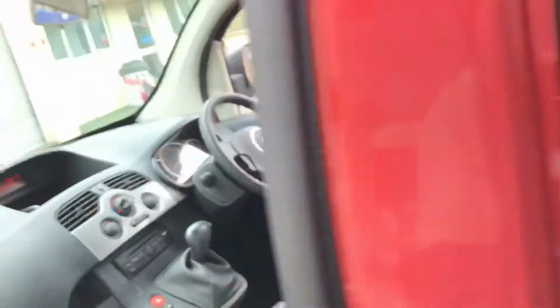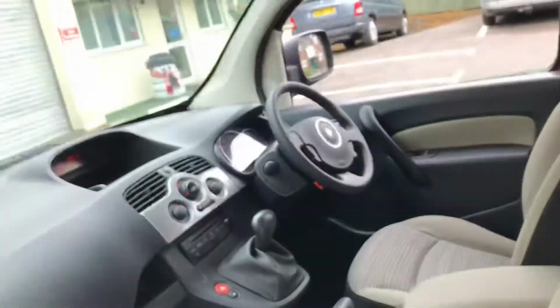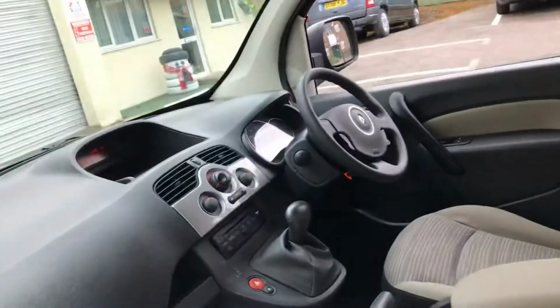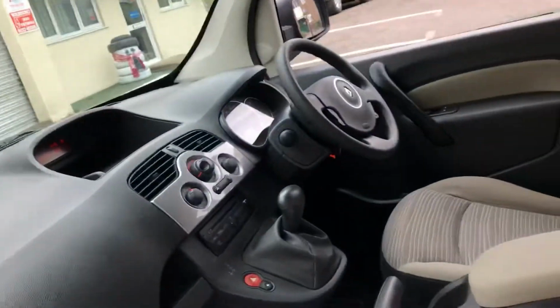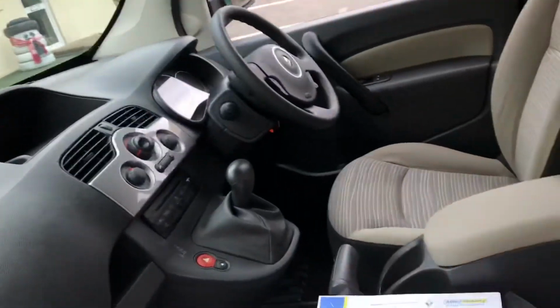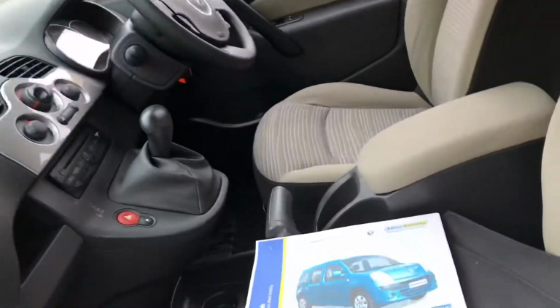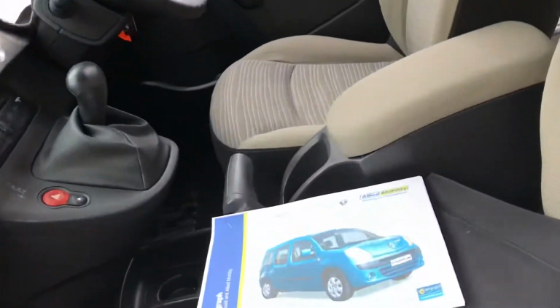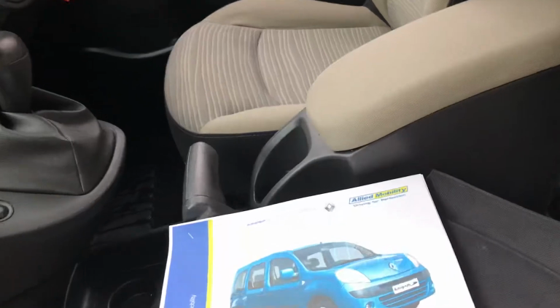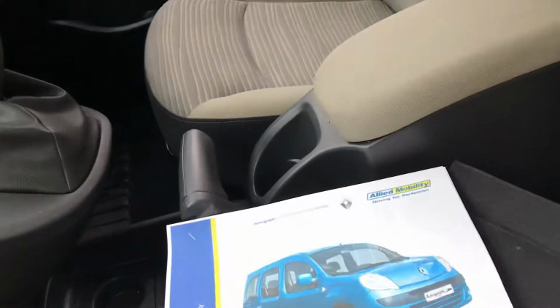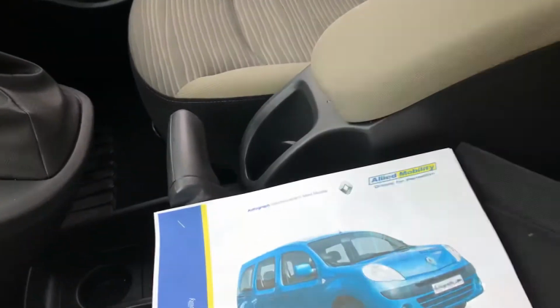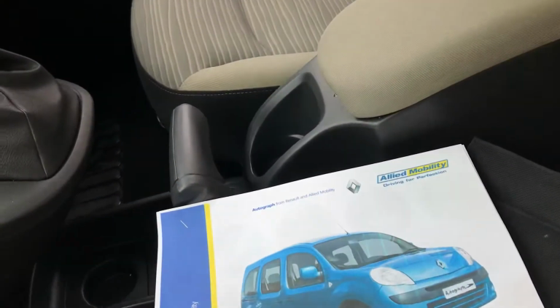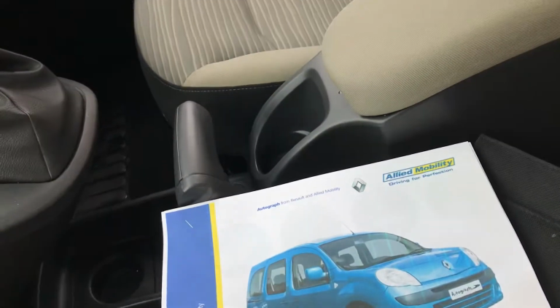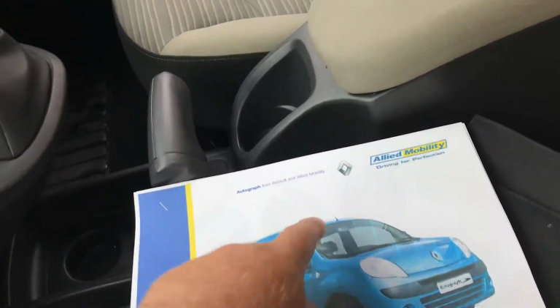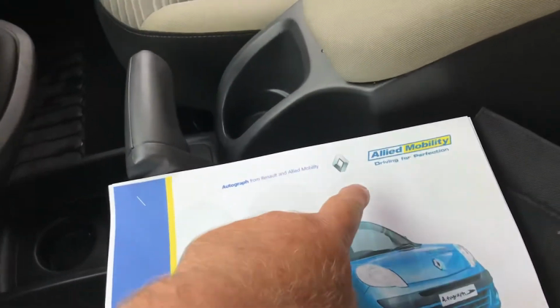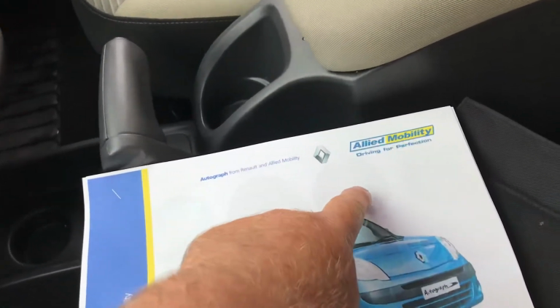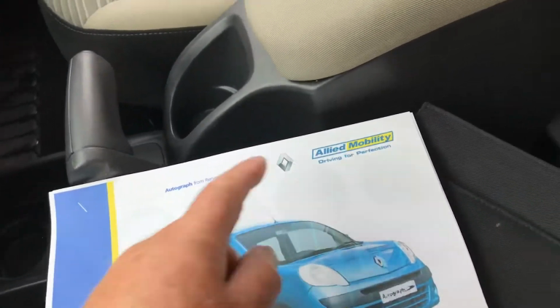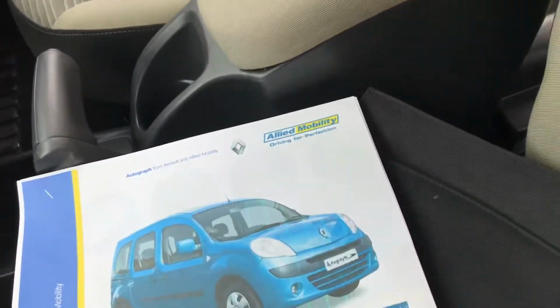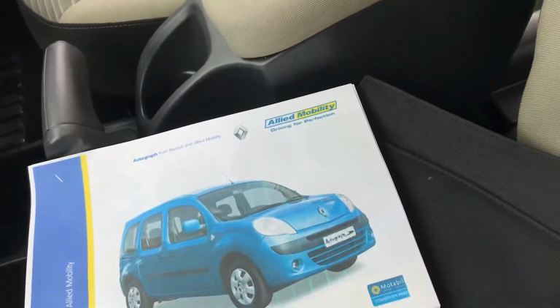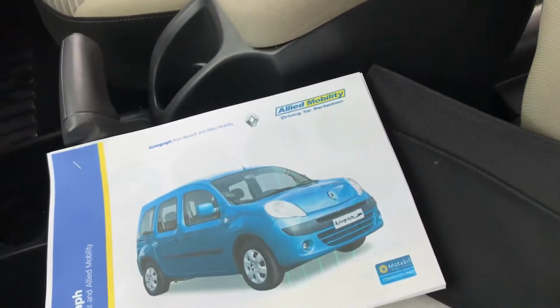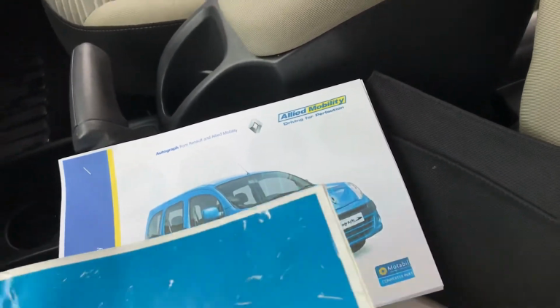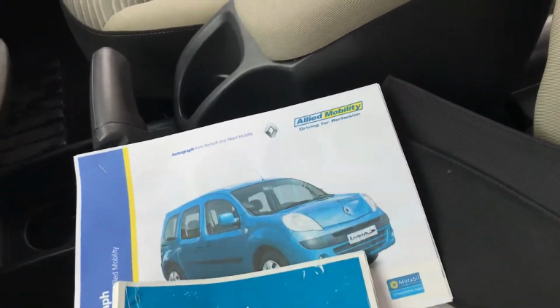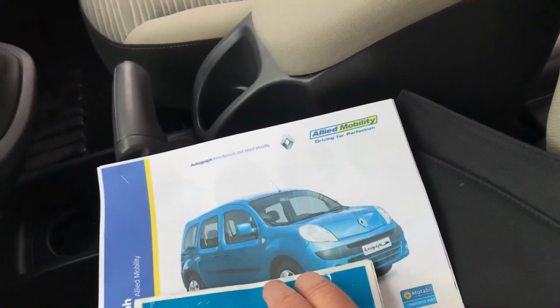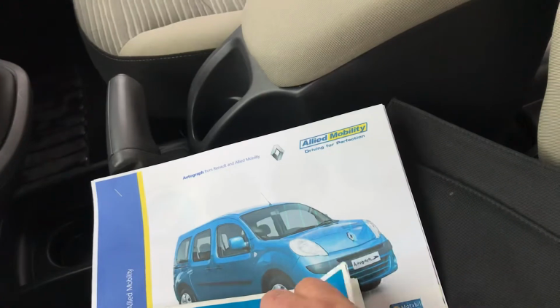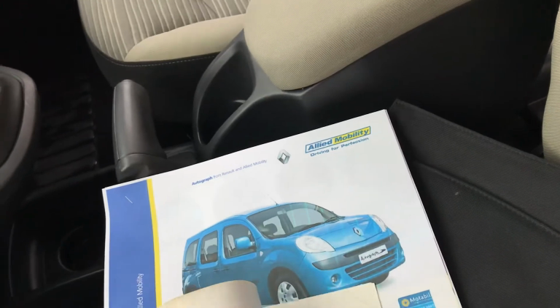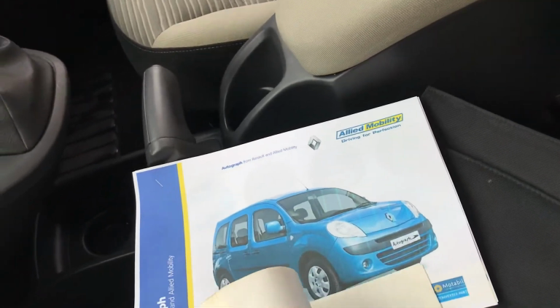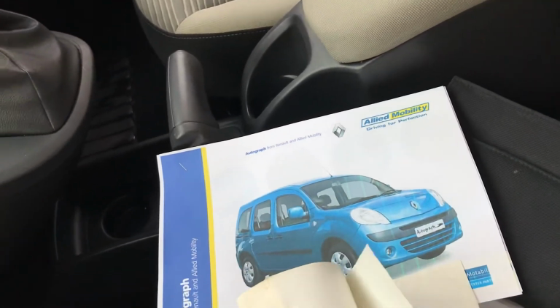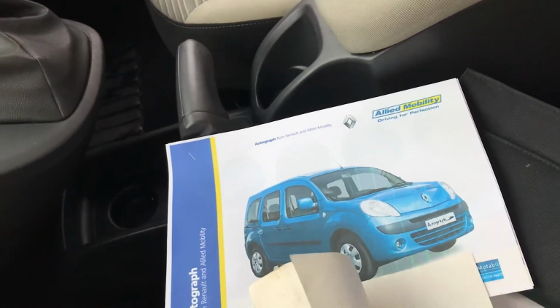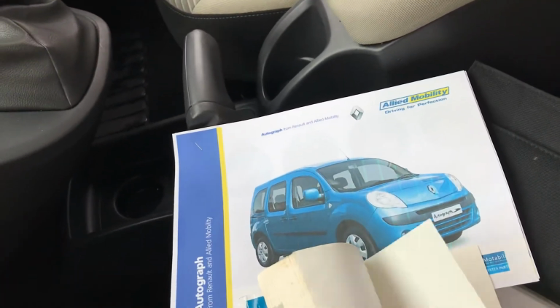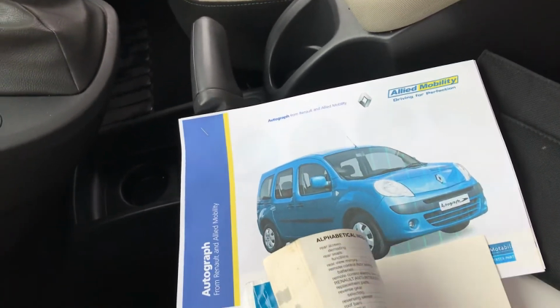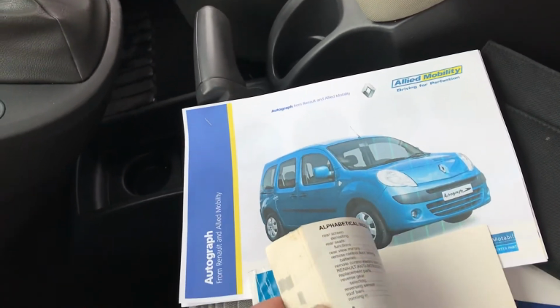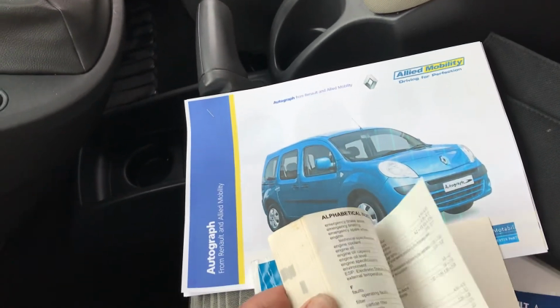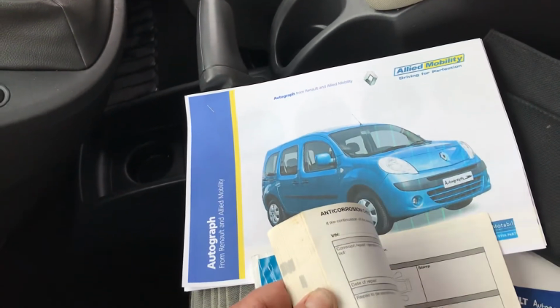Now, as you might have guessed, it's converted for wheelchair access by Allied. They're the largest converter of wheelchair cars, and they've done a good job.